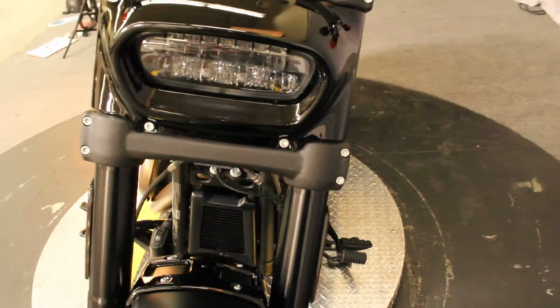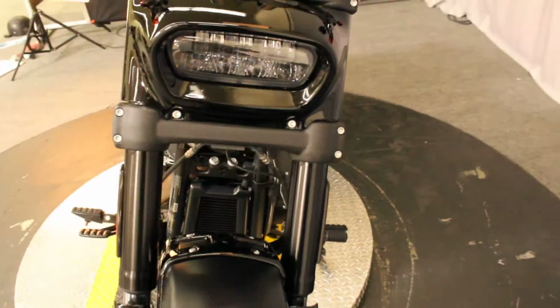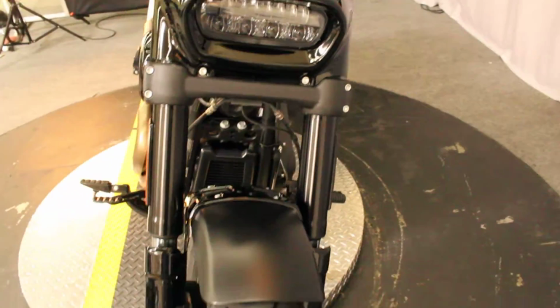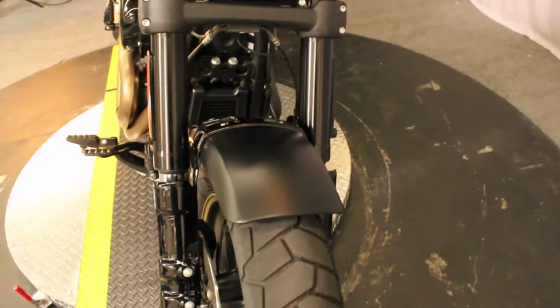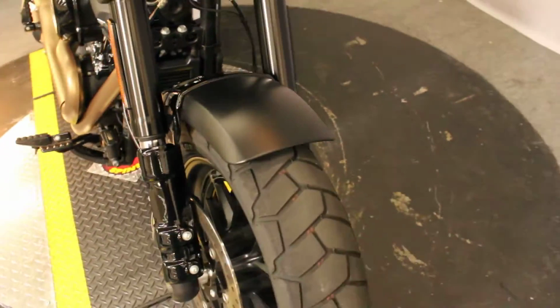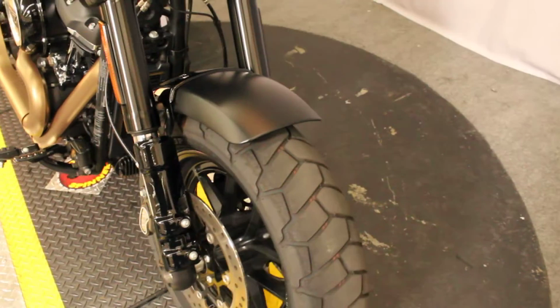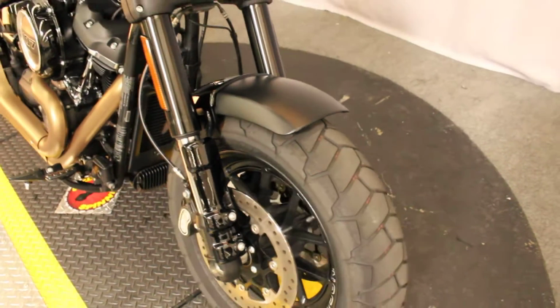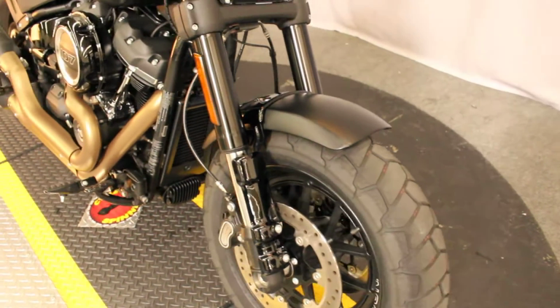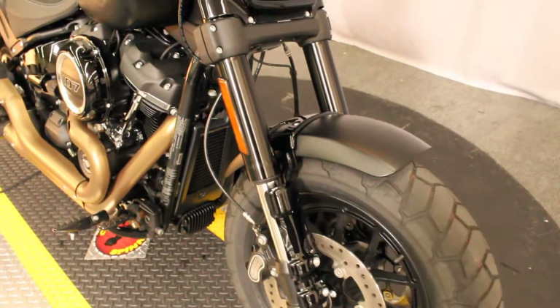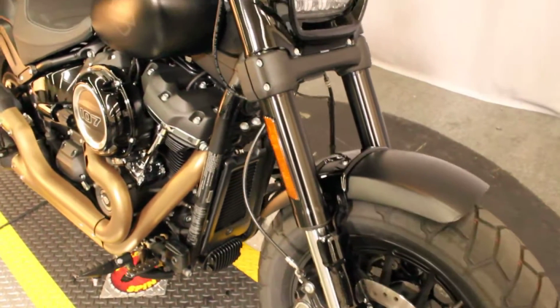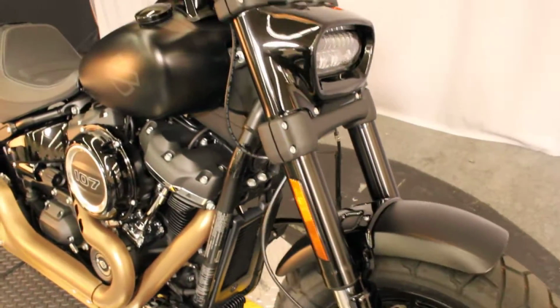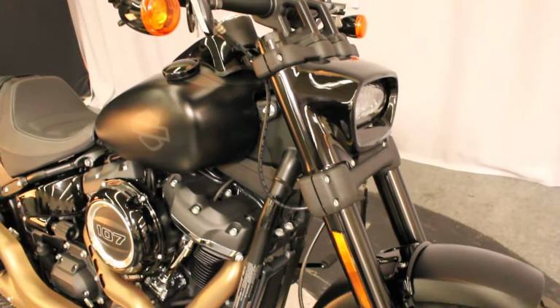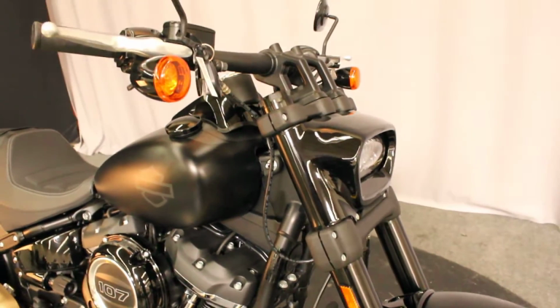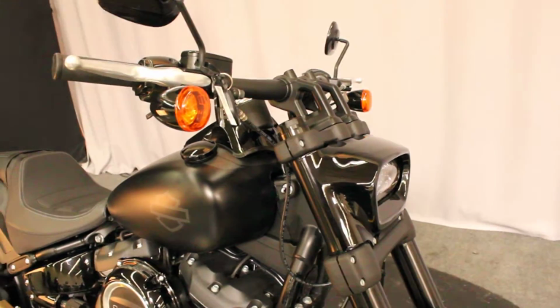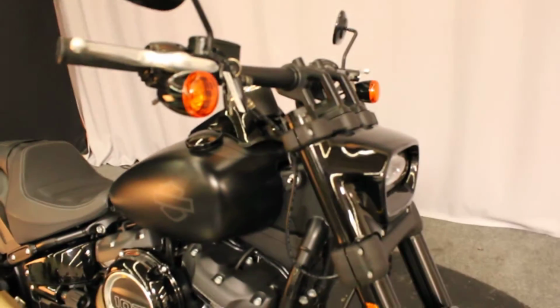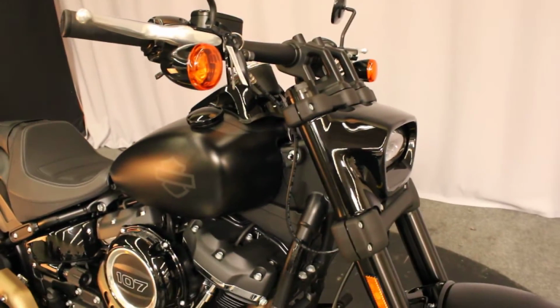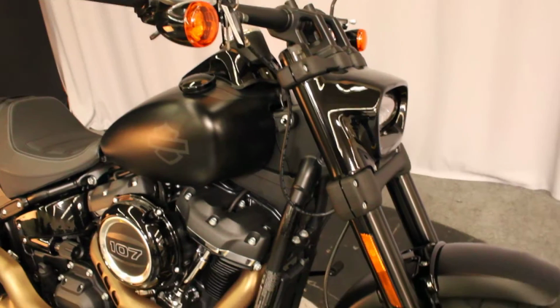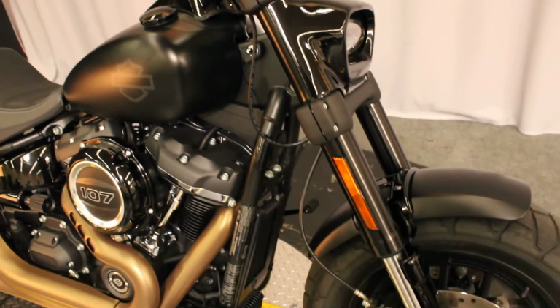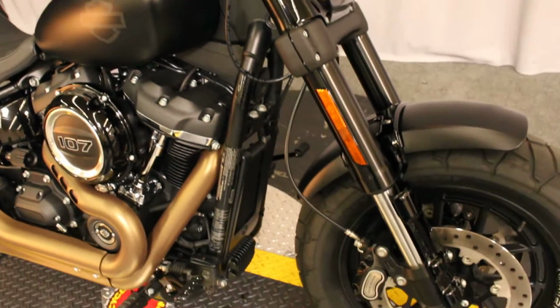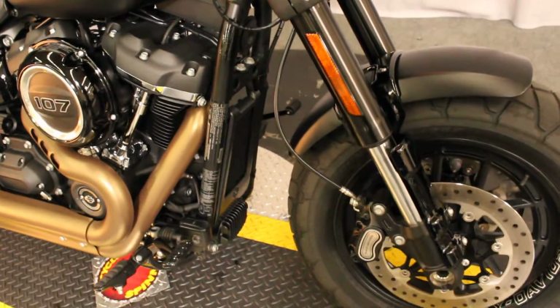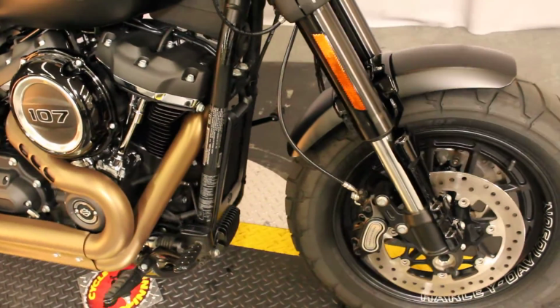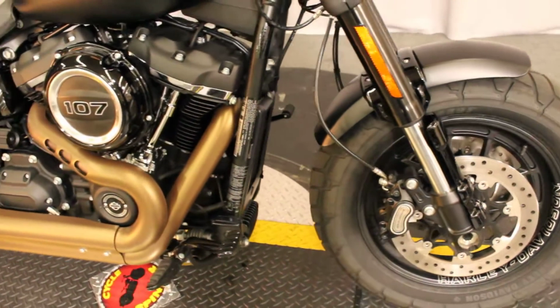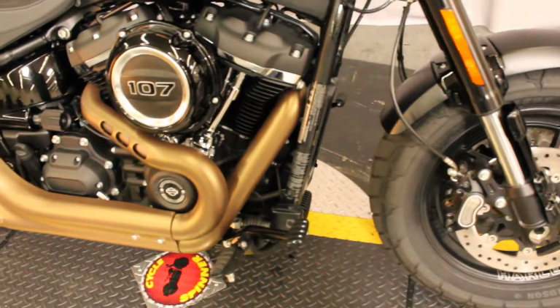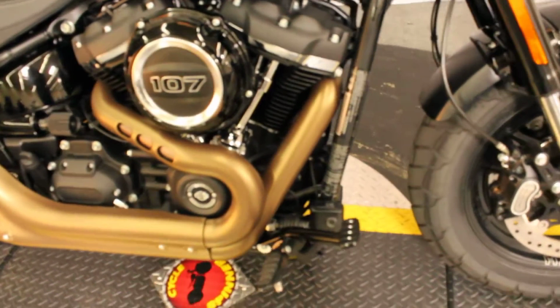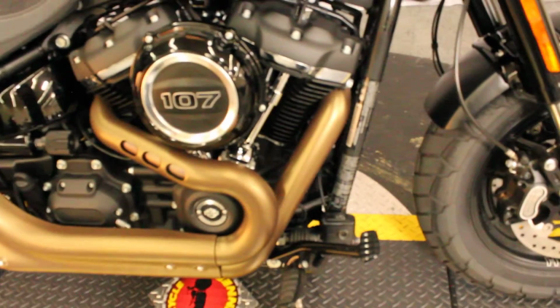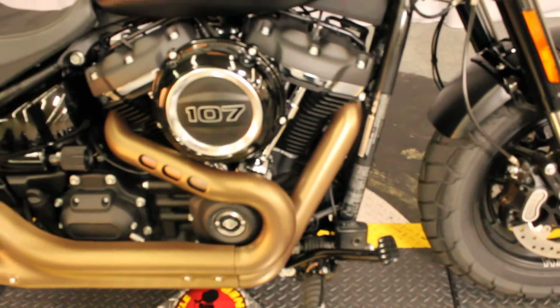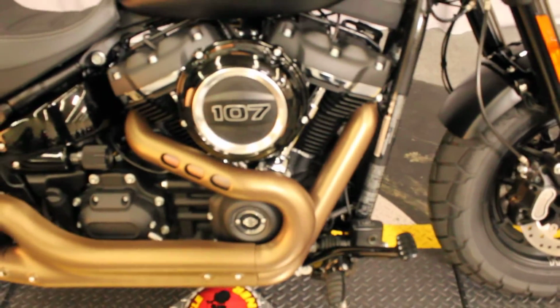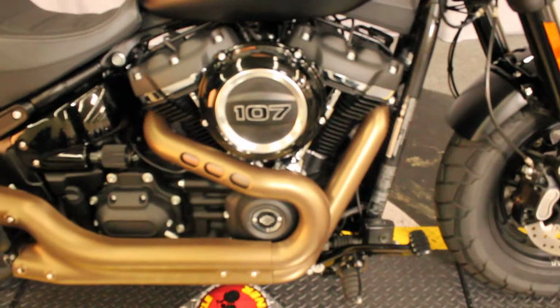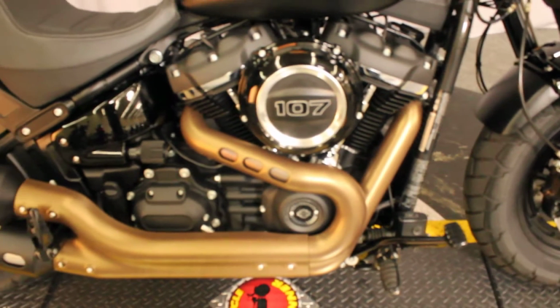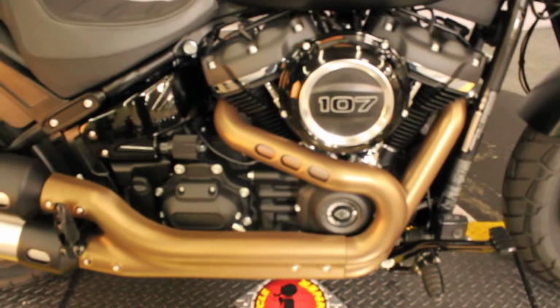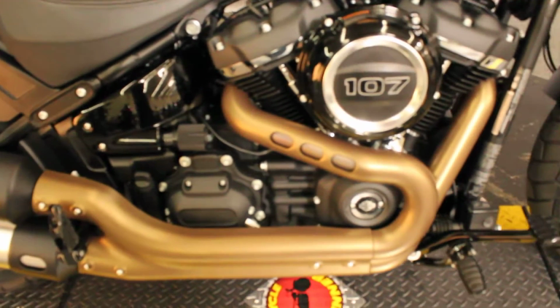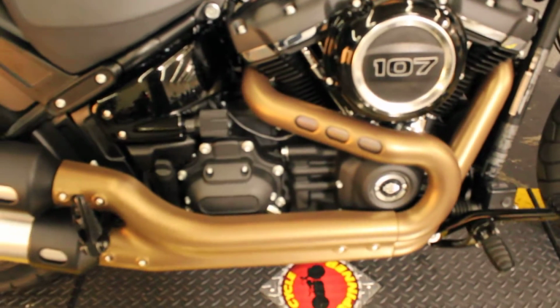It's a 2018 Softail, so it does have the new Milwaukee 8, 107 cubic inch V-twin engine. A little more power, a lot more smooth than the 103, mated to a six-speed transmission.